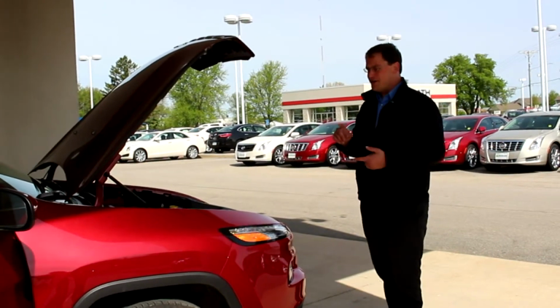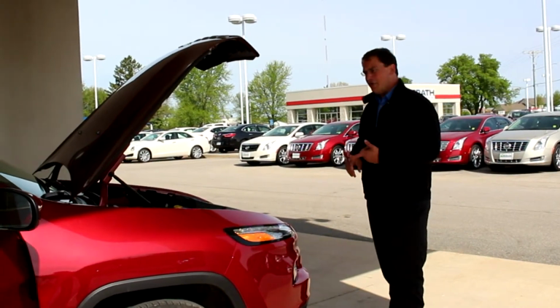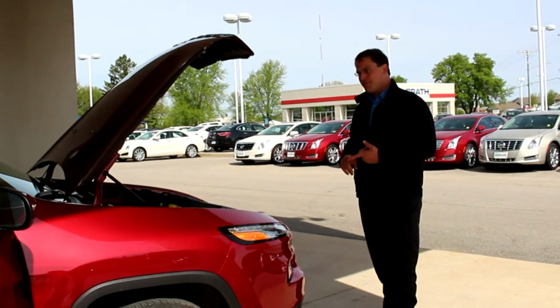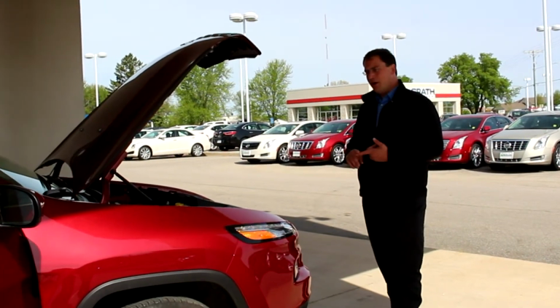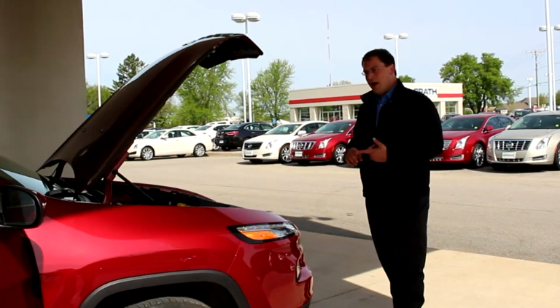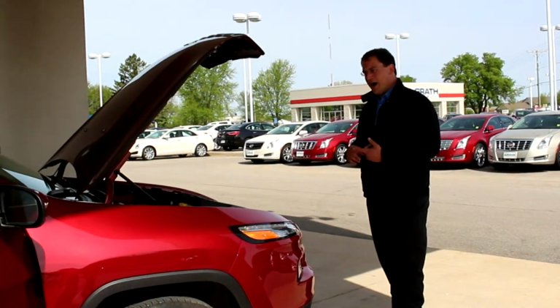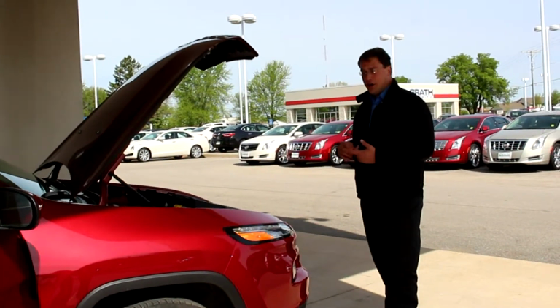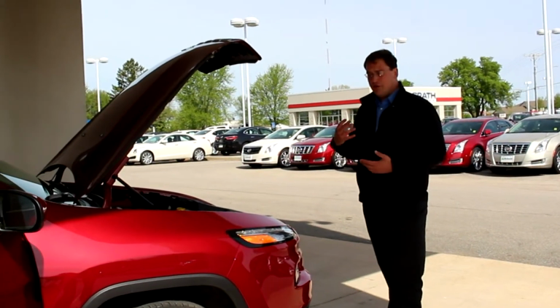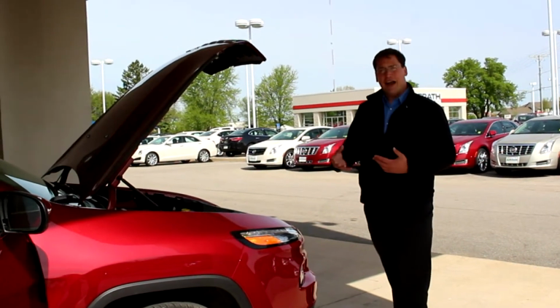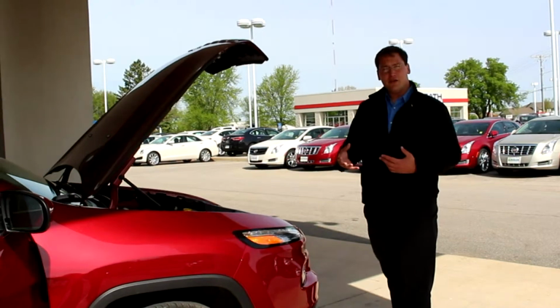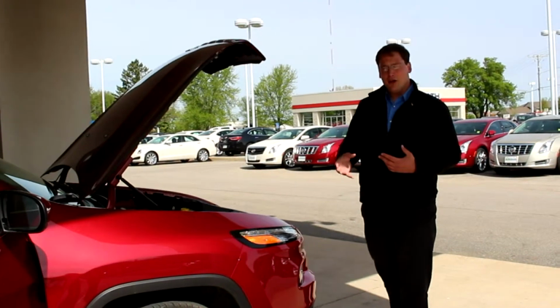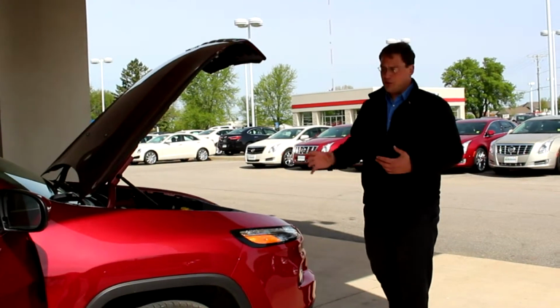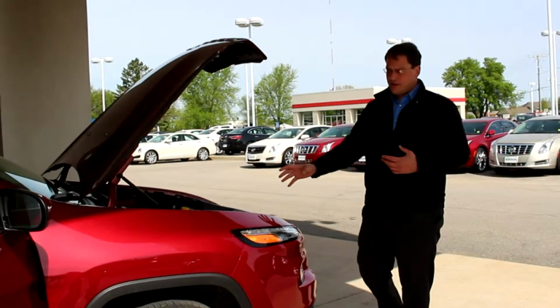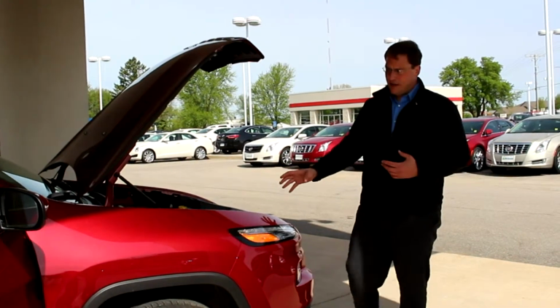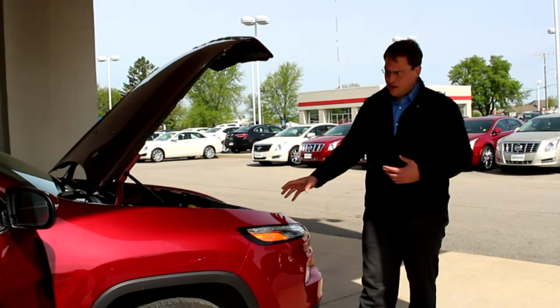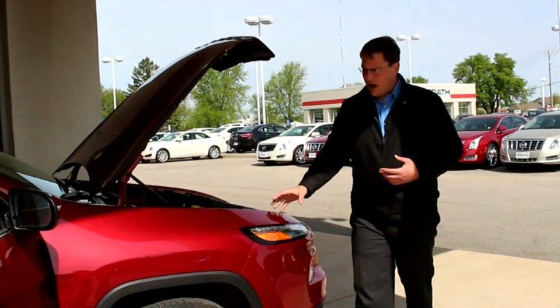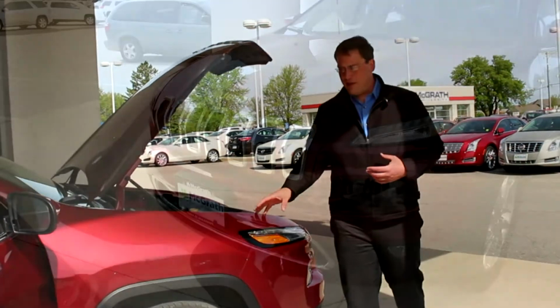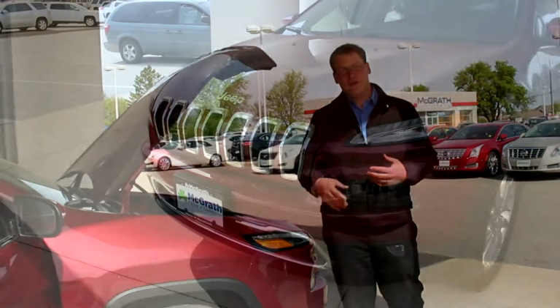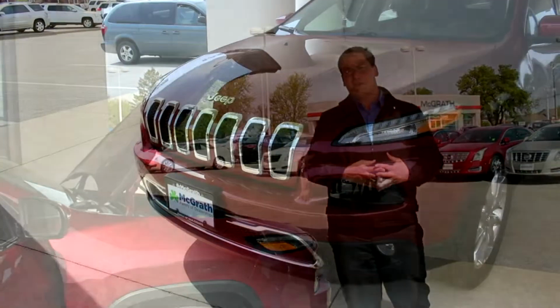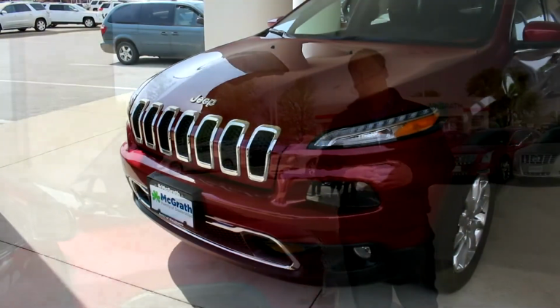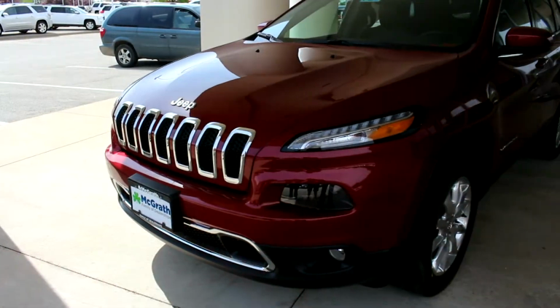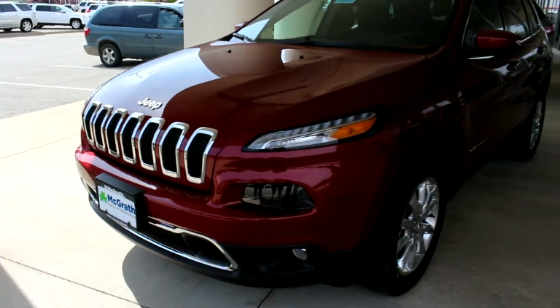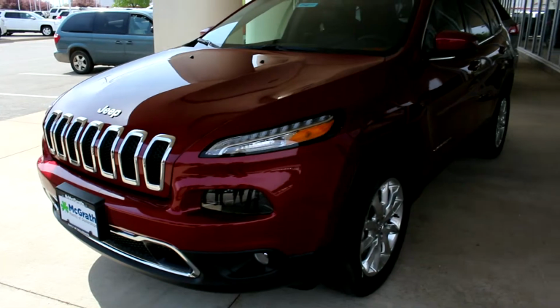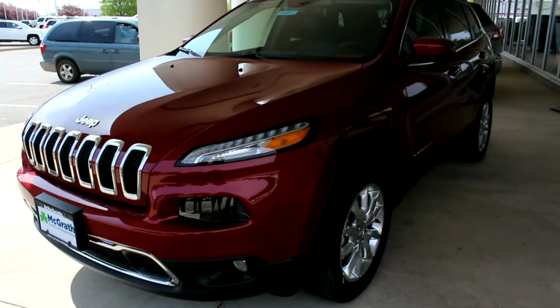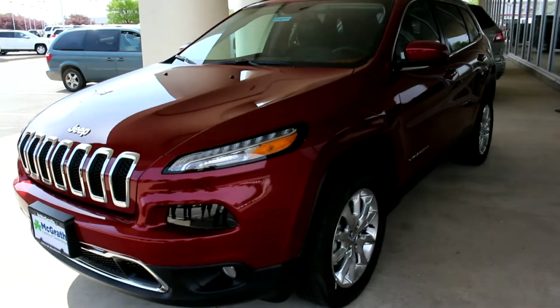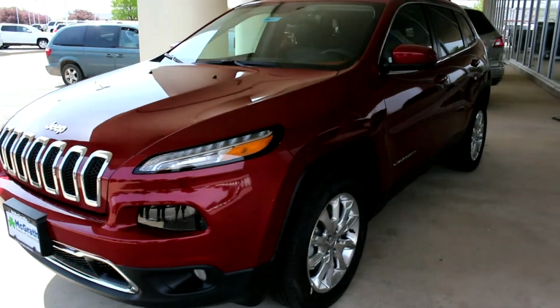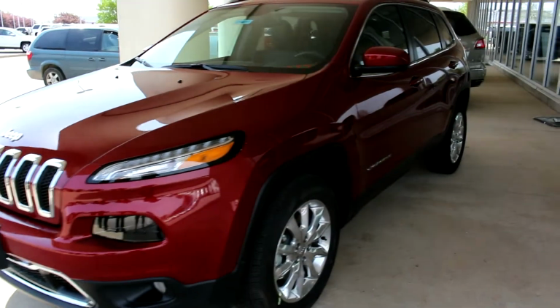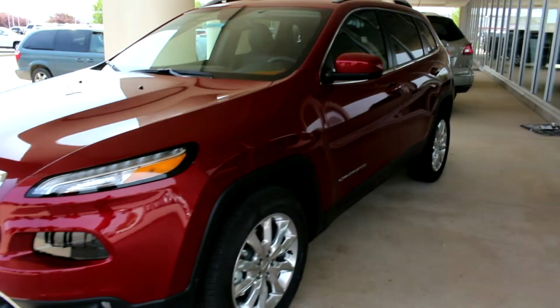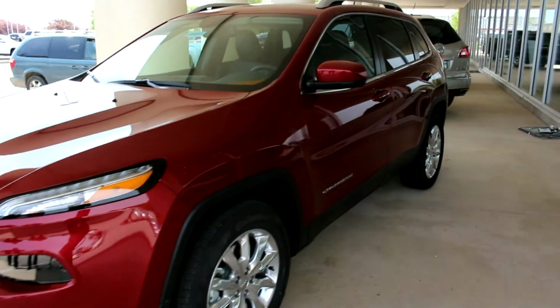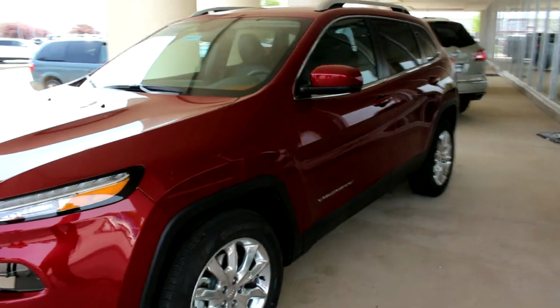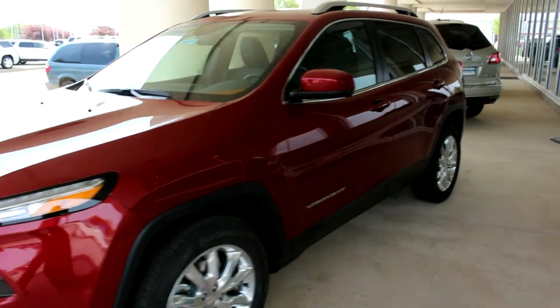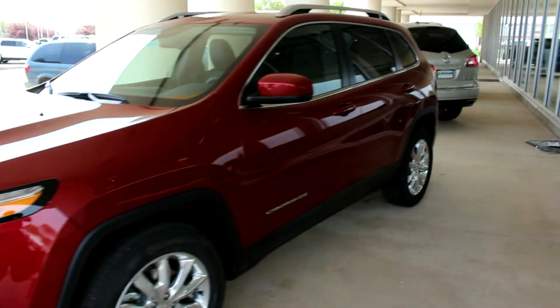We'll start off with the Sport, then move to the Latitude. This one here is a Limited, and then there is also its own kind of animal — the Trailhawk — which is going to be set up to be a true off-roader directly from the factory.